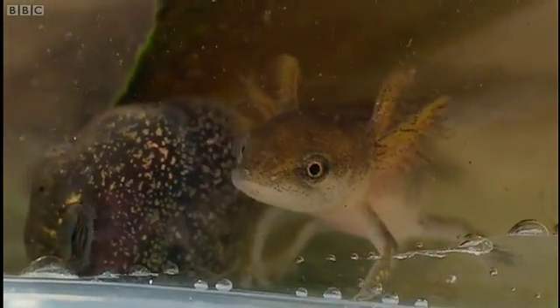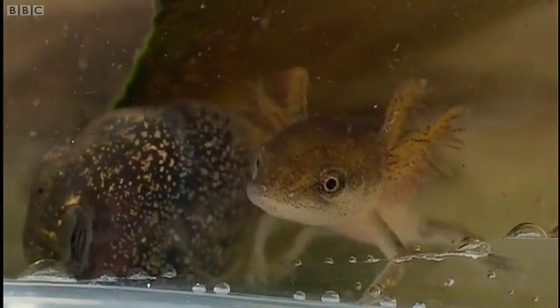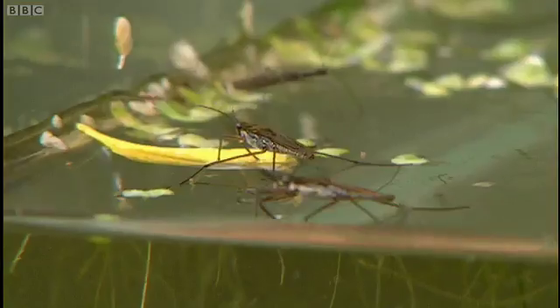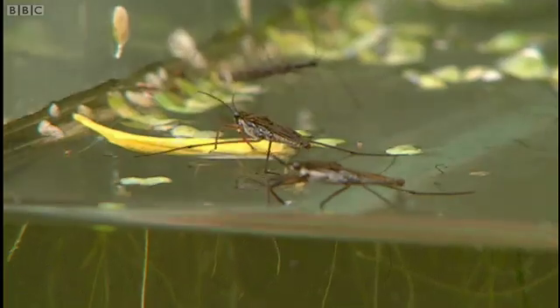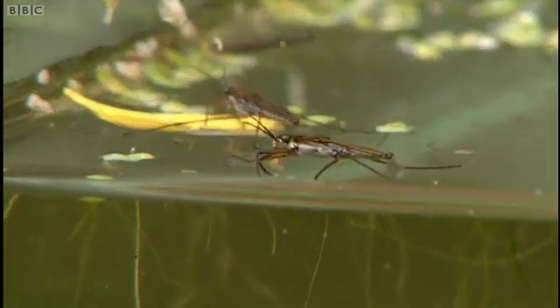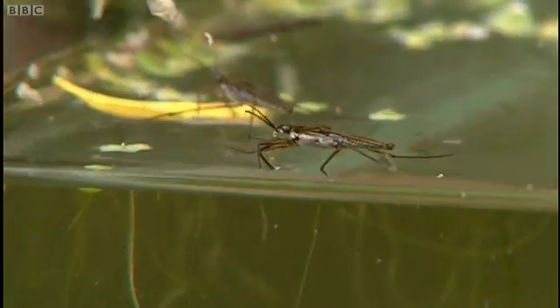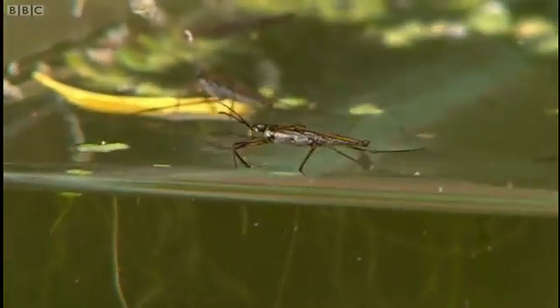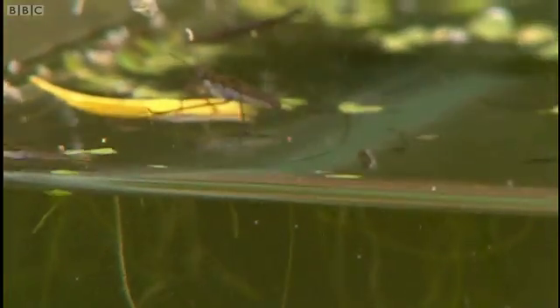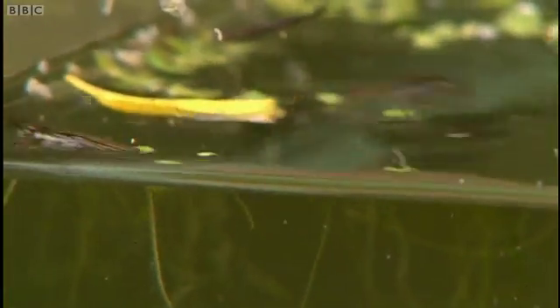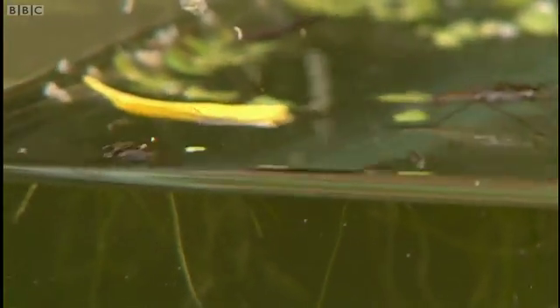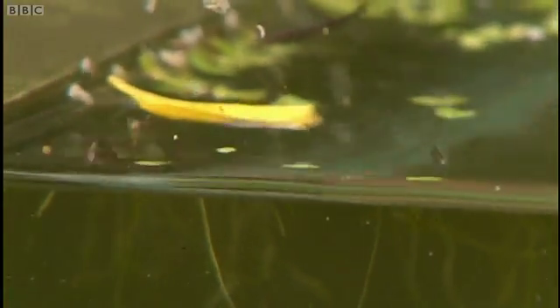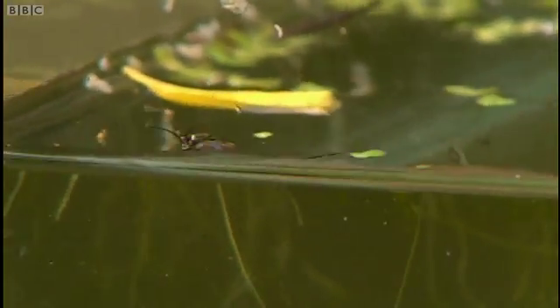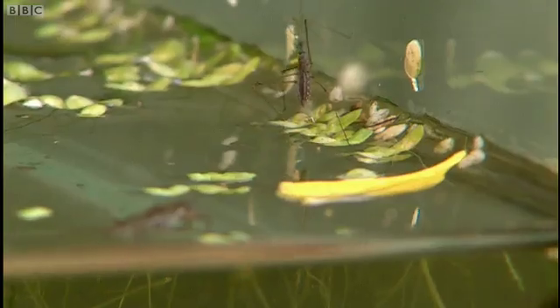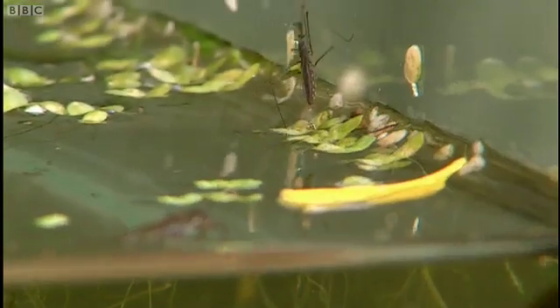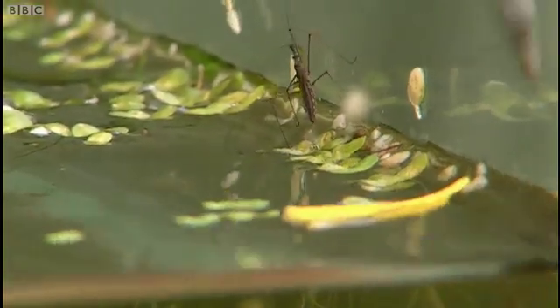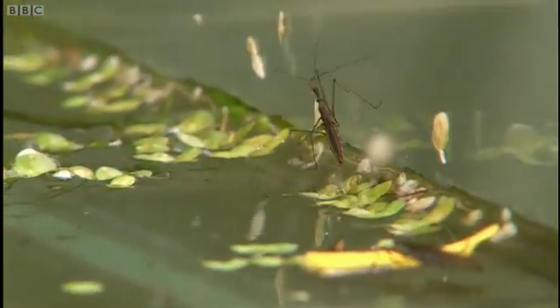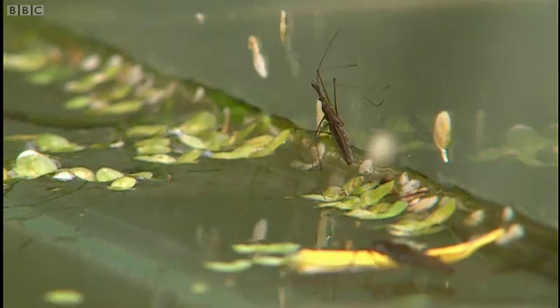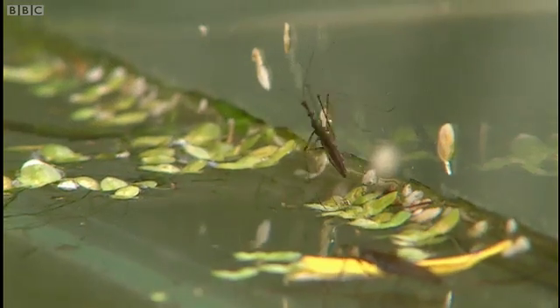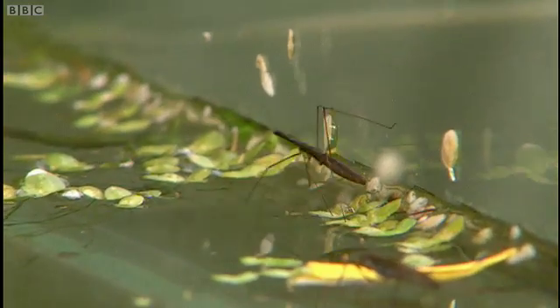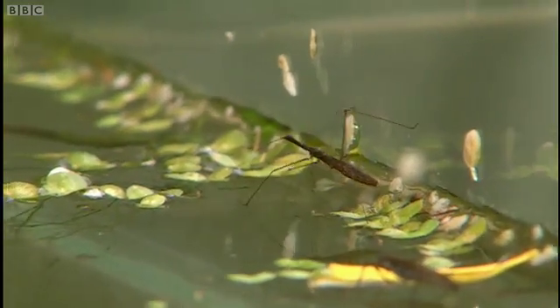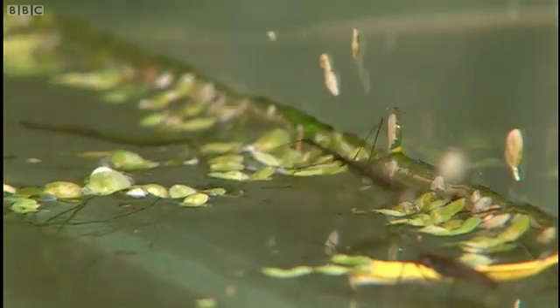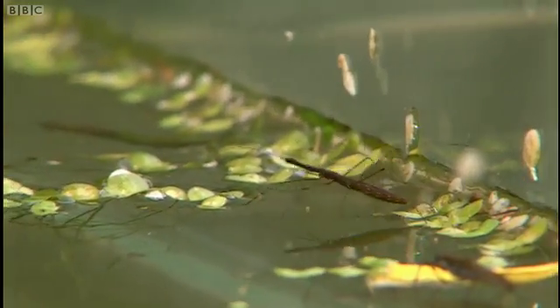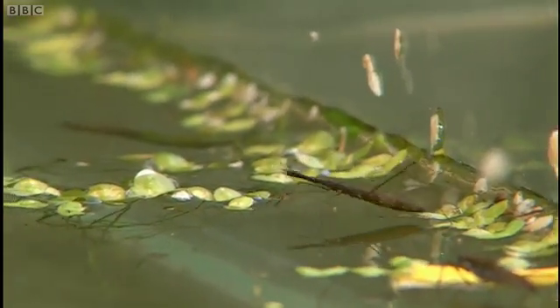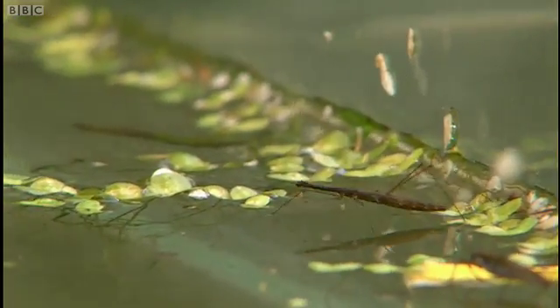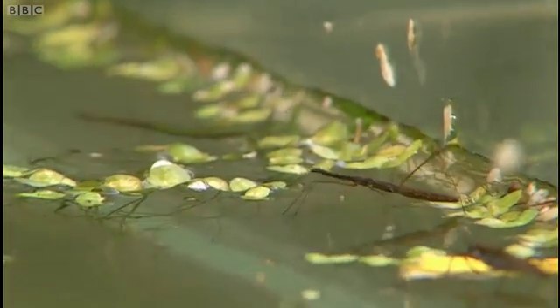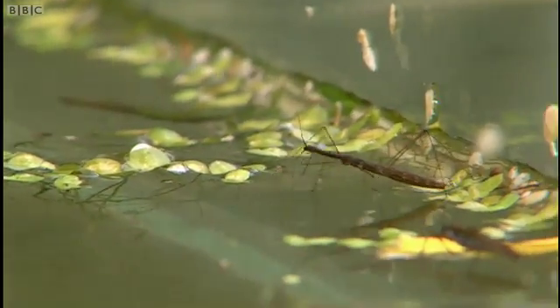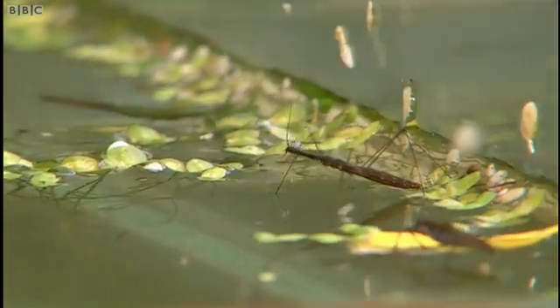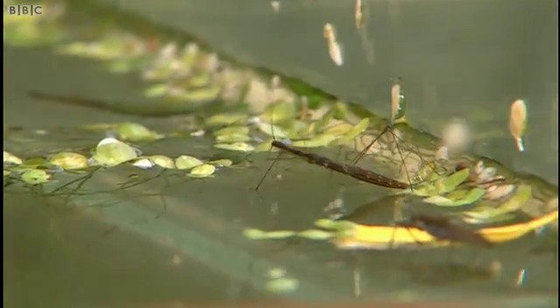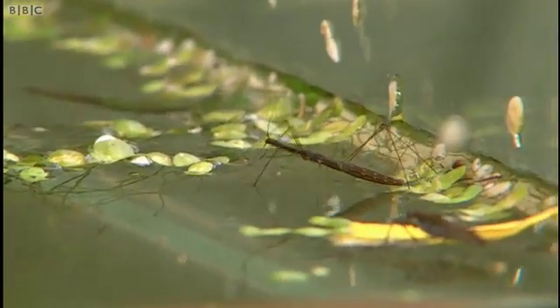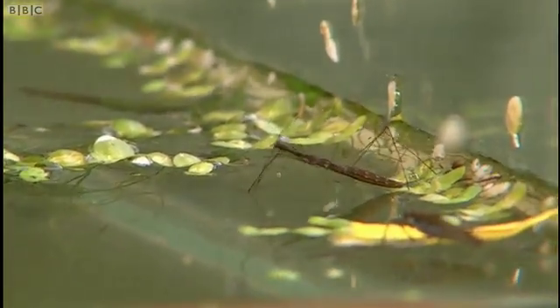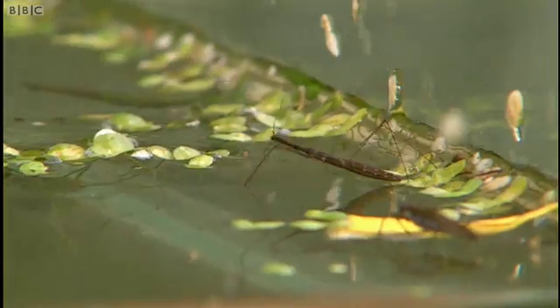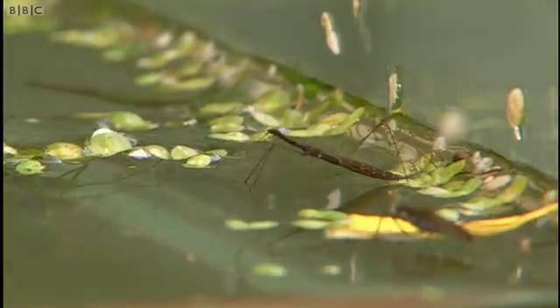Pond skaters there, and this one over here is a water measurer — it's like a pond skater that's been on a diet. They're rather lovely. Now they actually have wings, so they would have flown in.